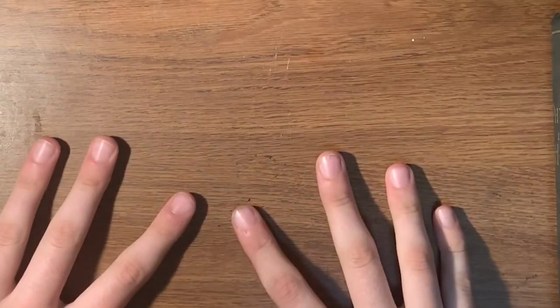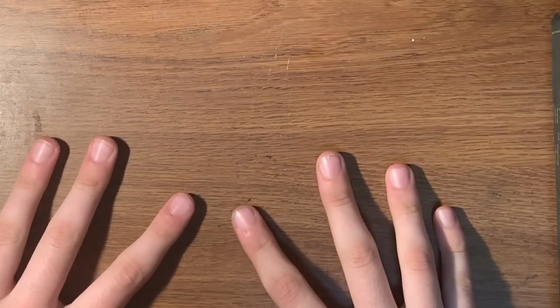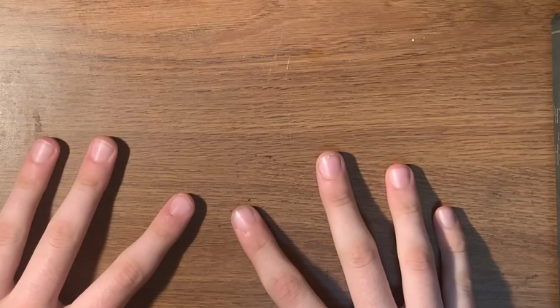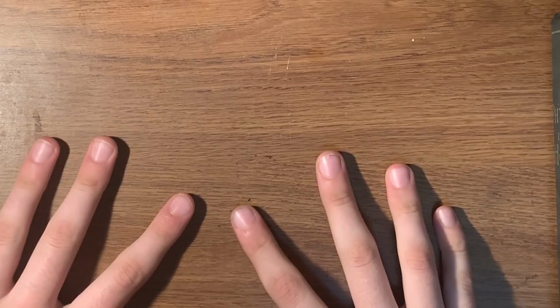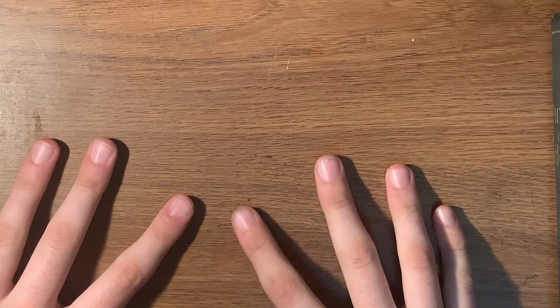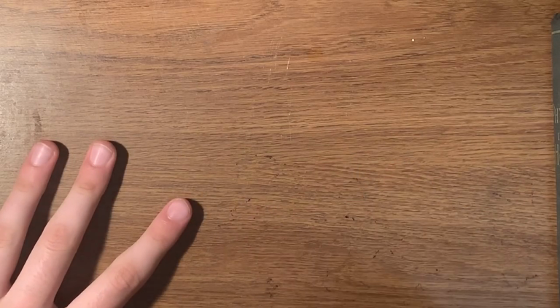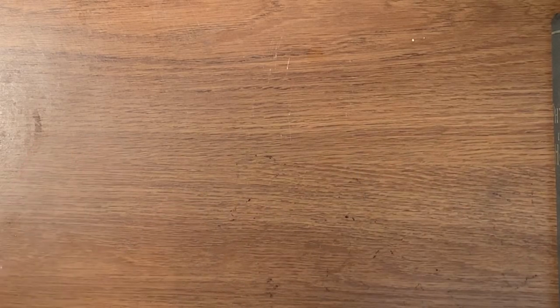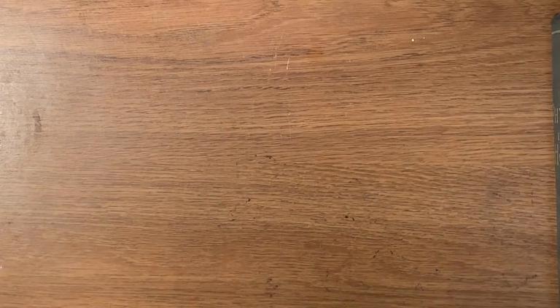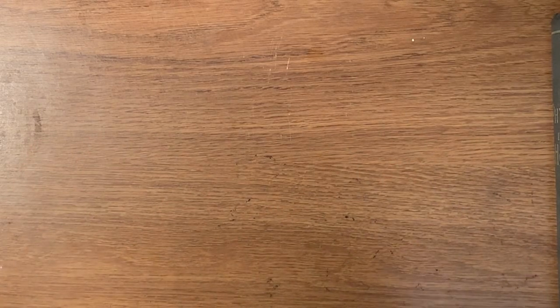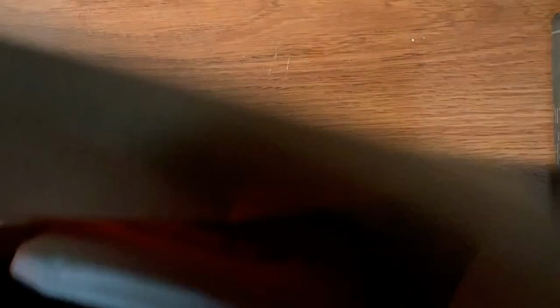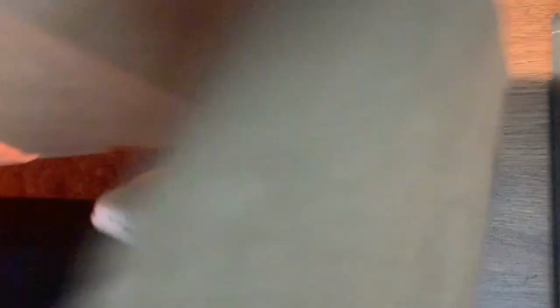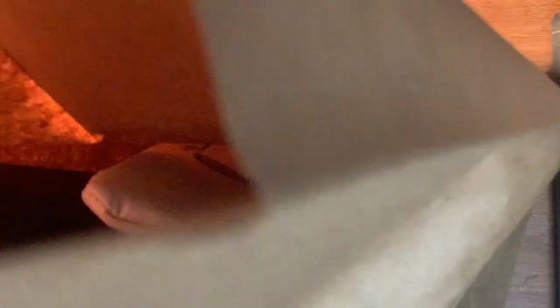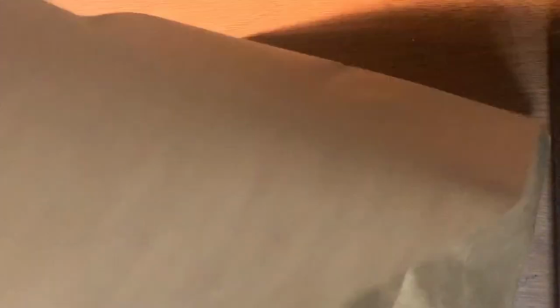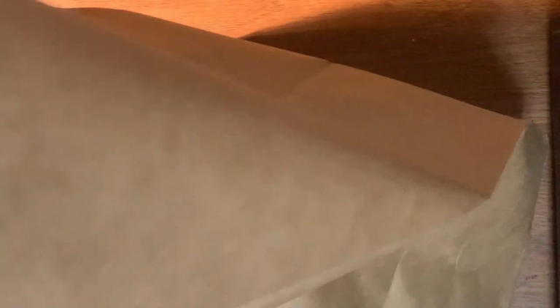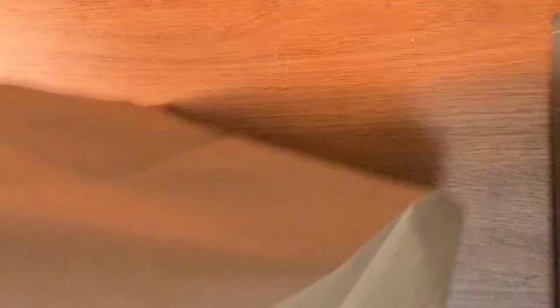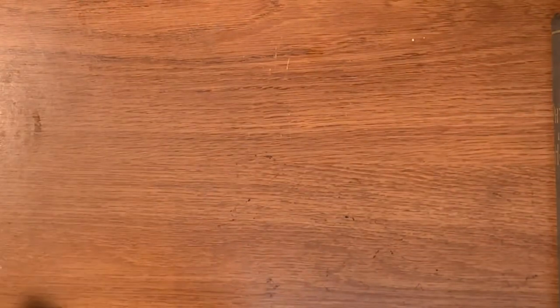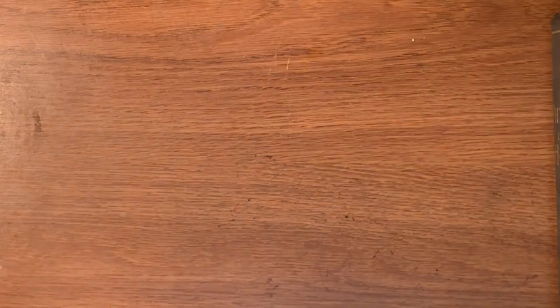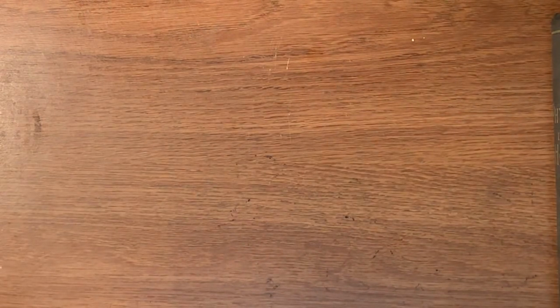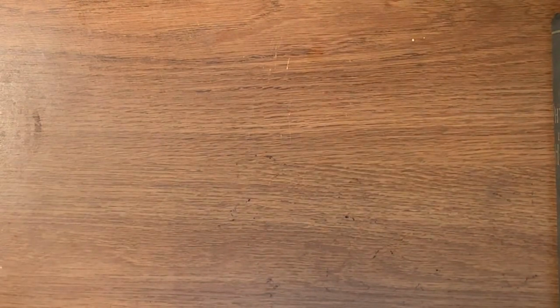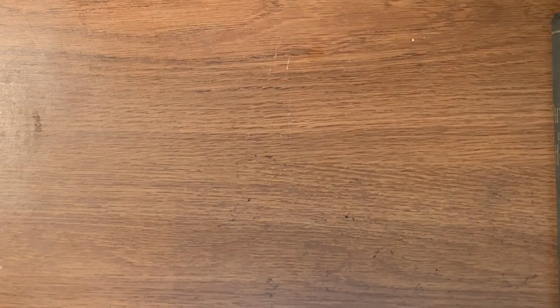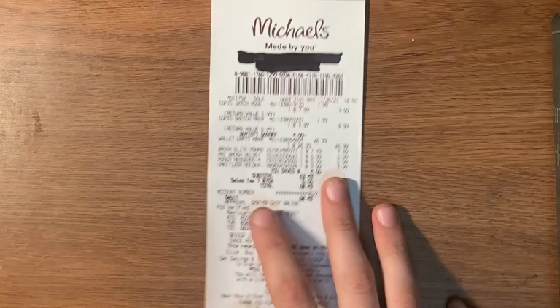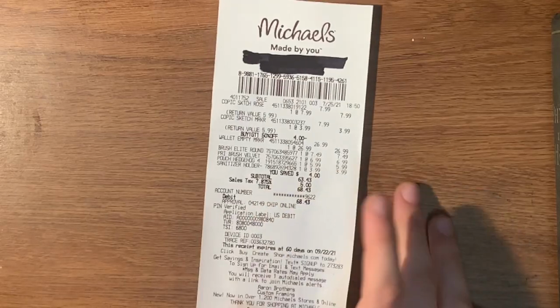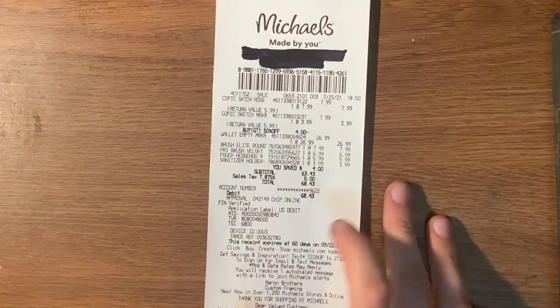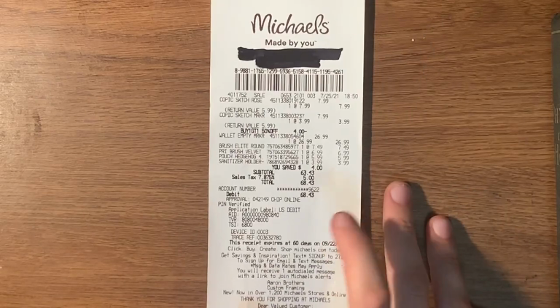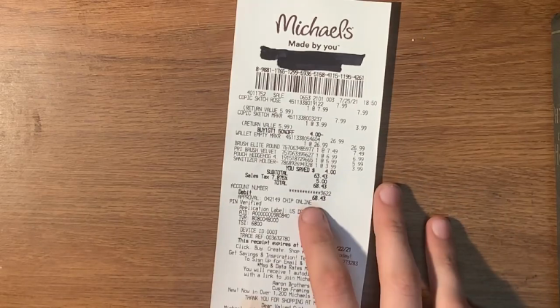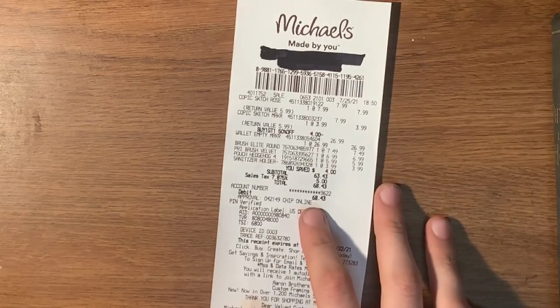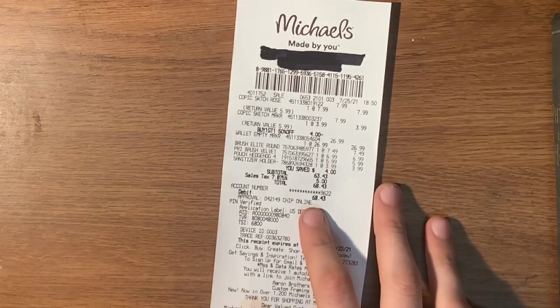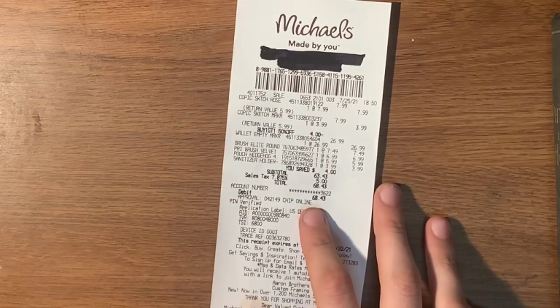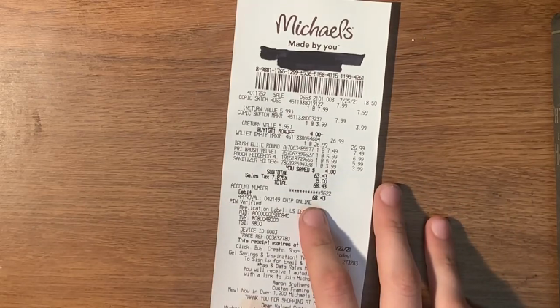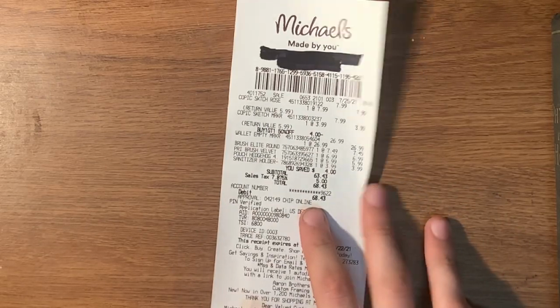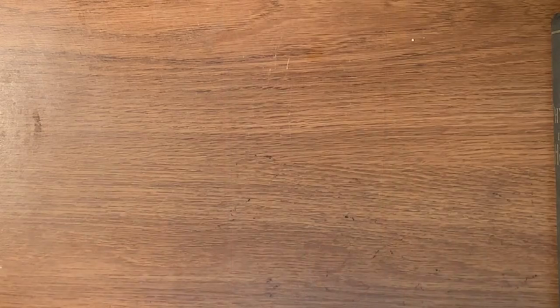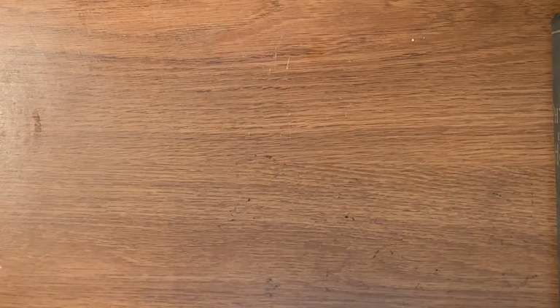Hello, good evening. This is way too close to the camera. I ended up spending $68. Here's what I got.